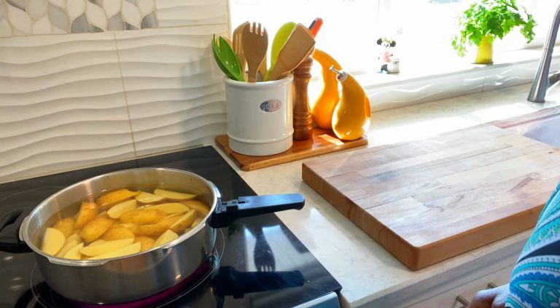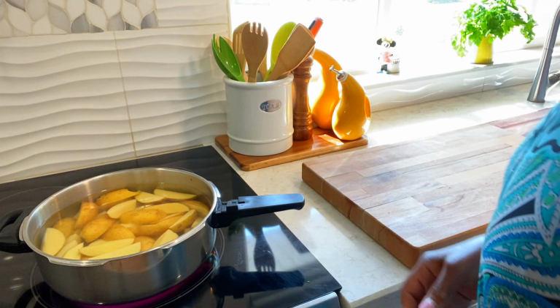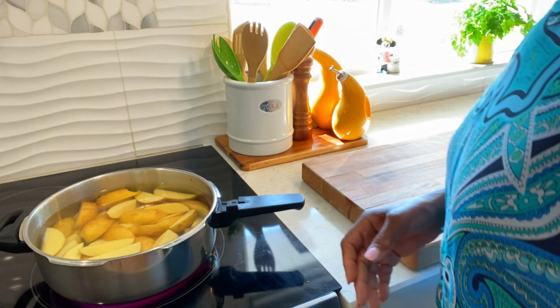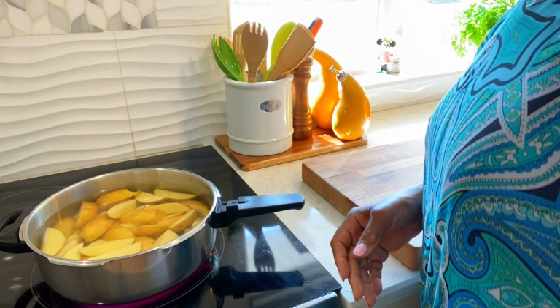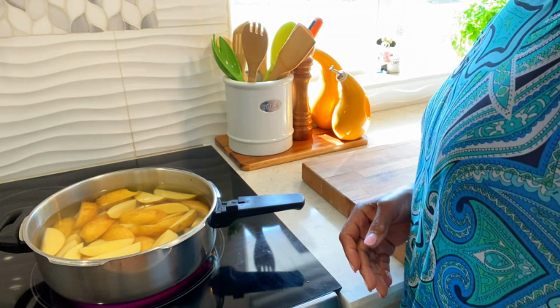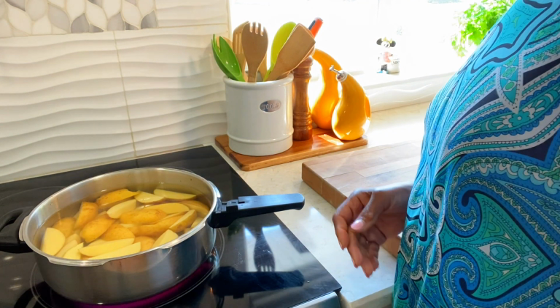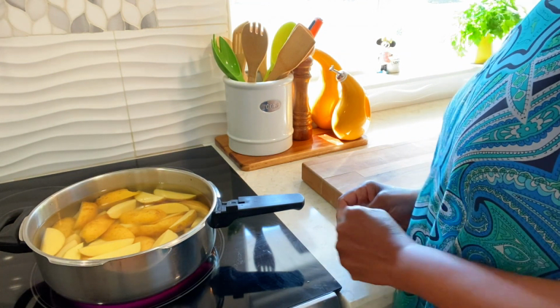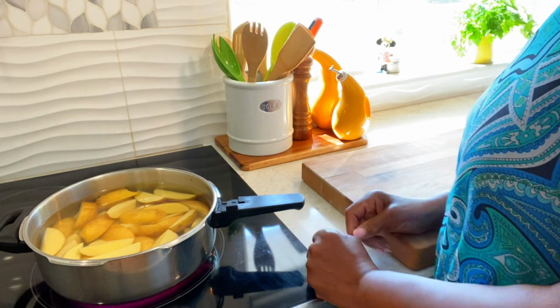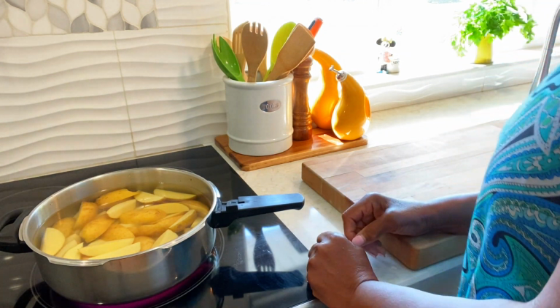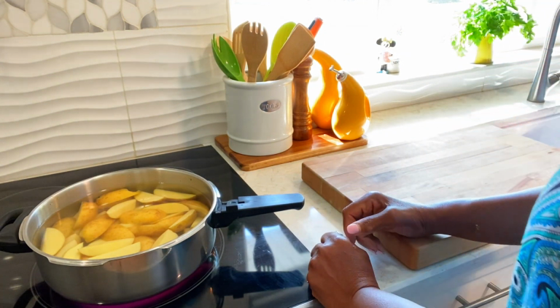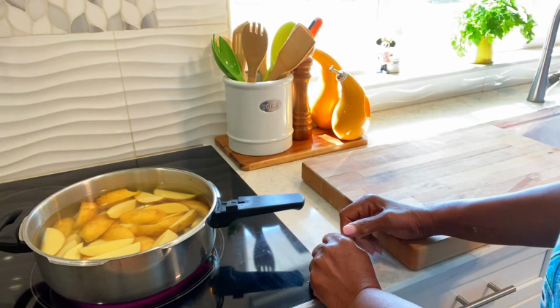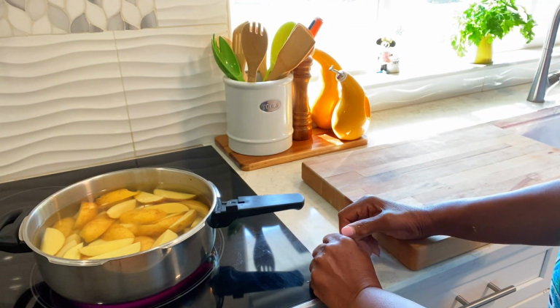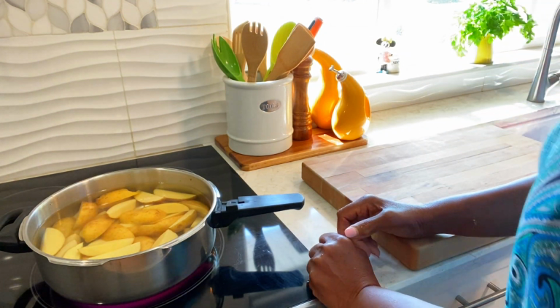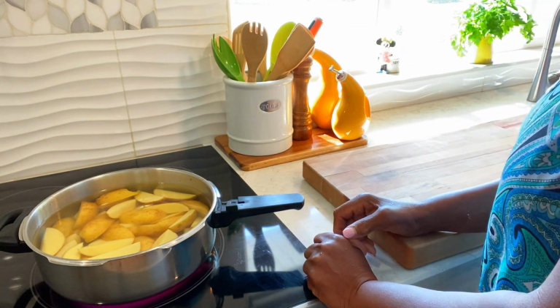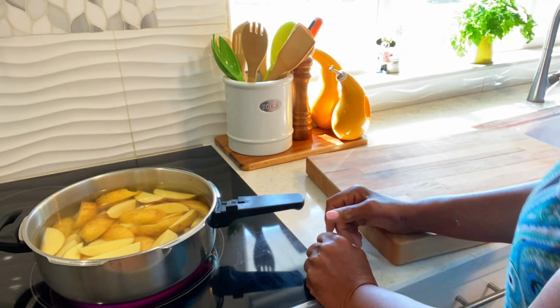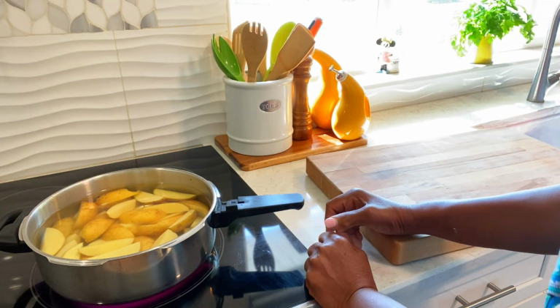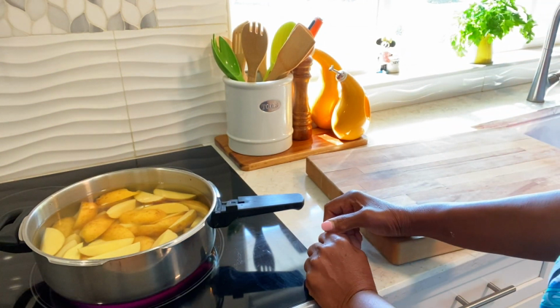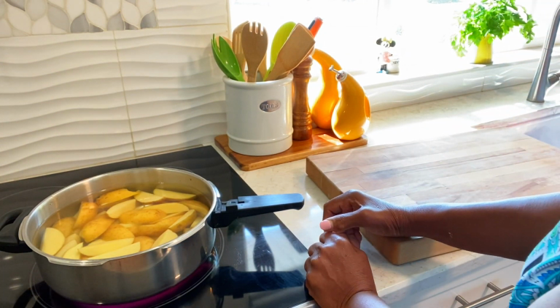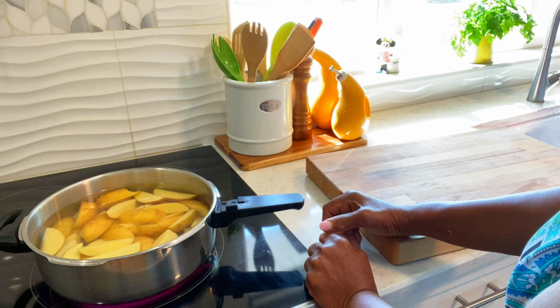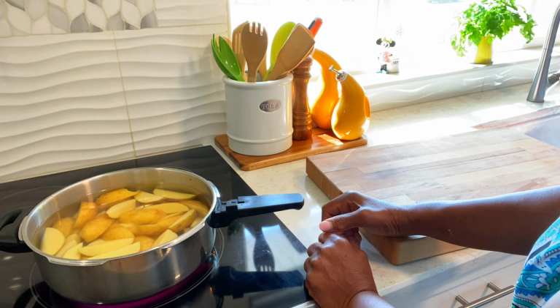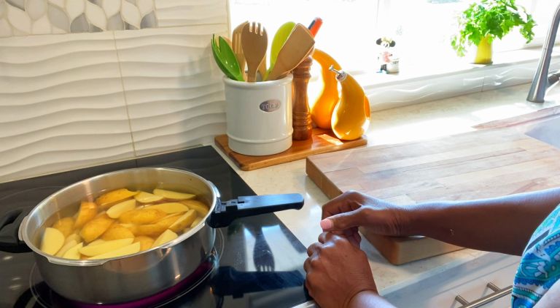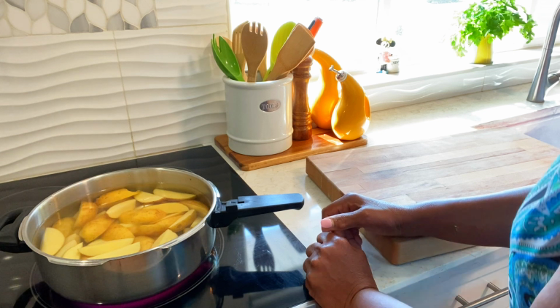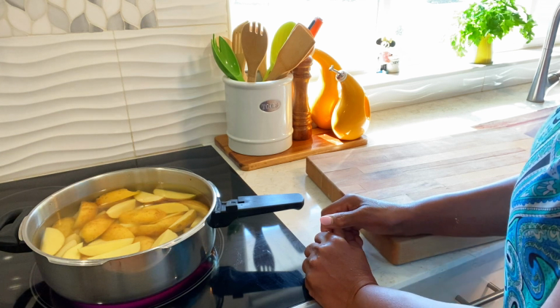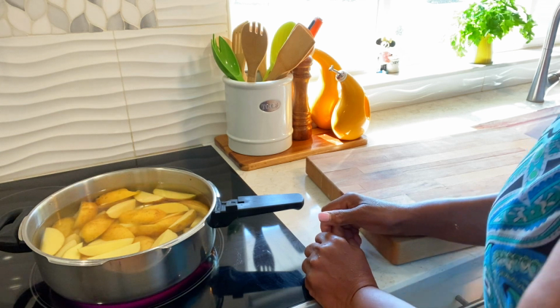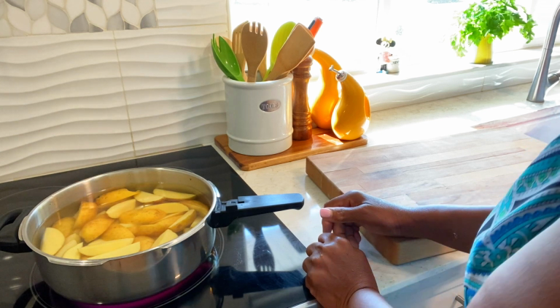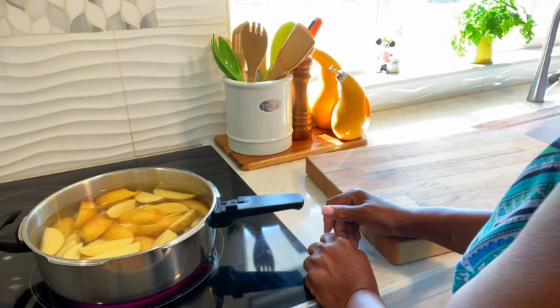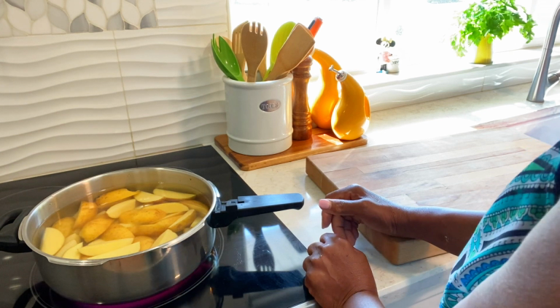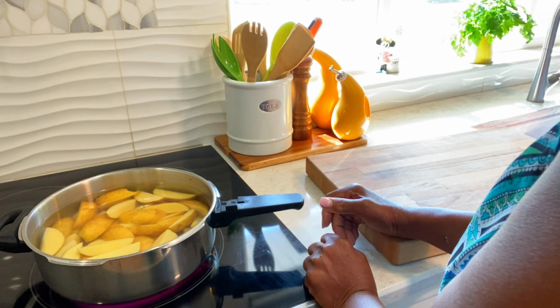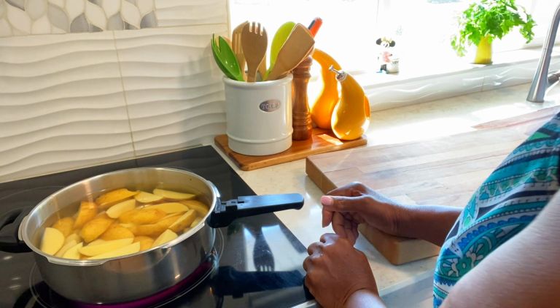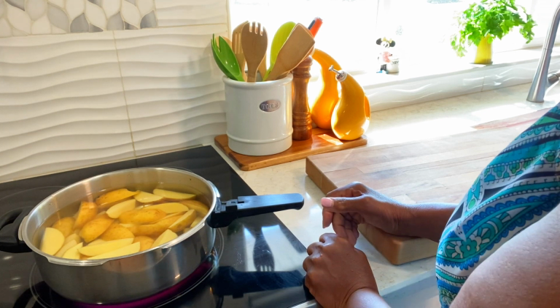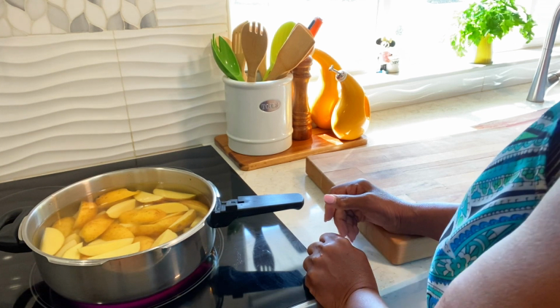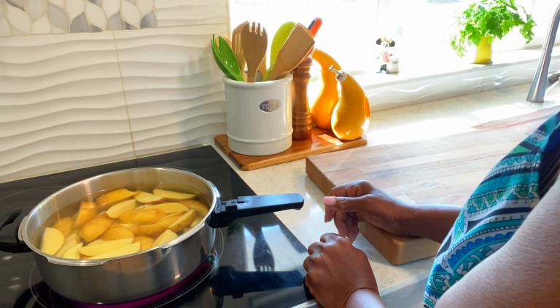Hi family, welcome back to MJ's Kitchen. I hope you're having a great day. Today I'm gonna make first some oven fries.